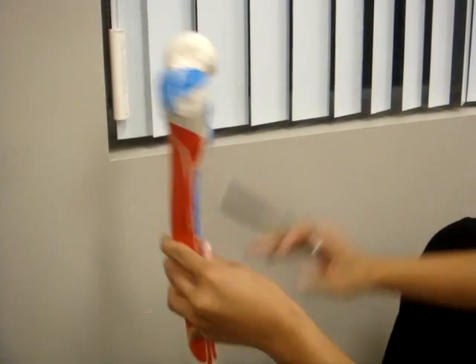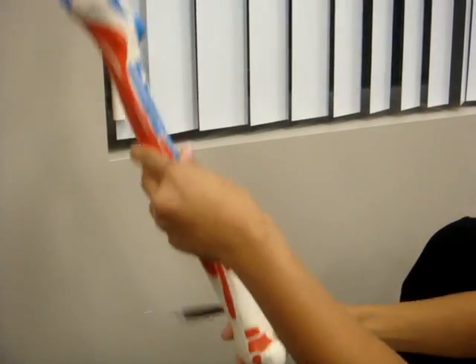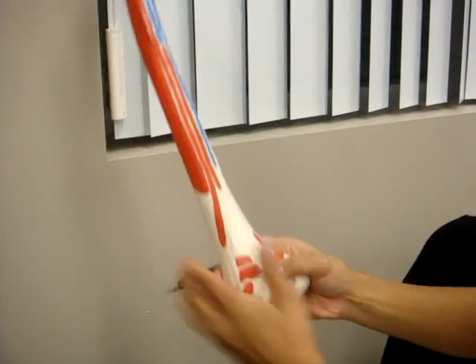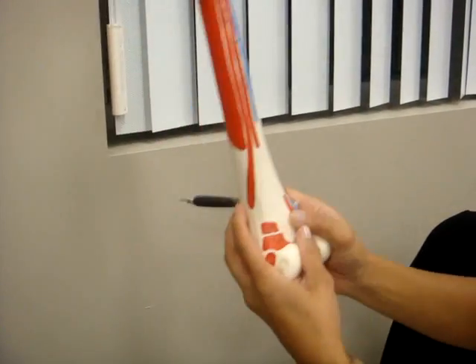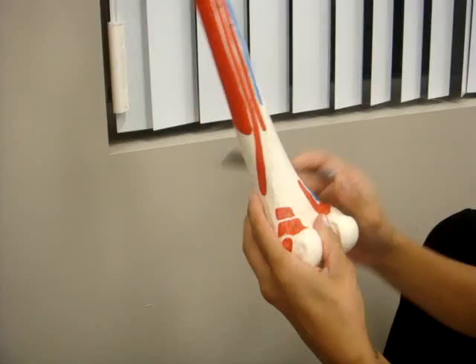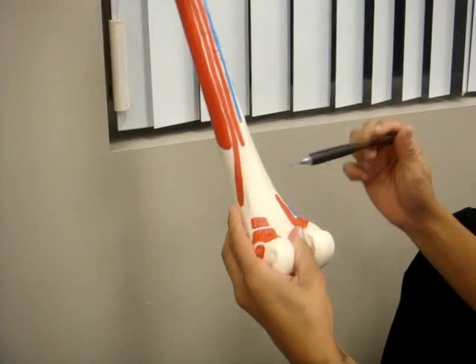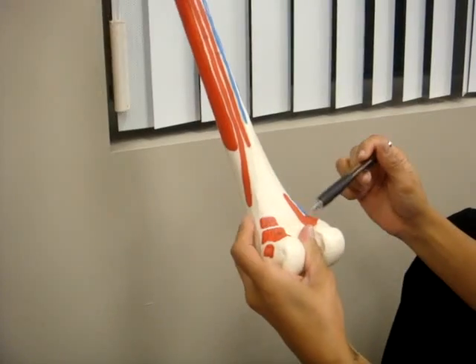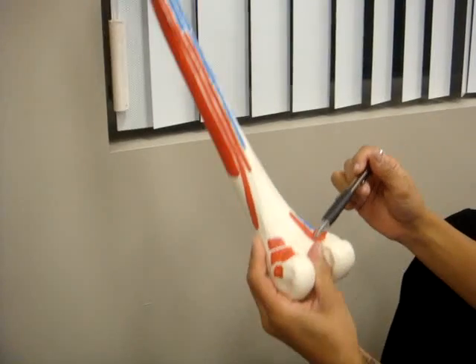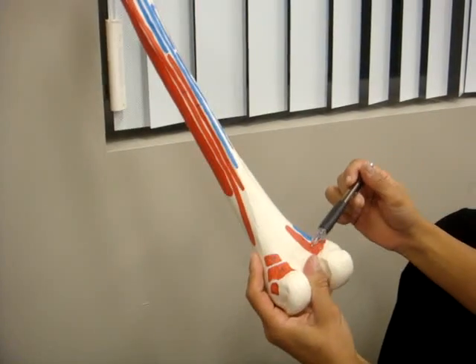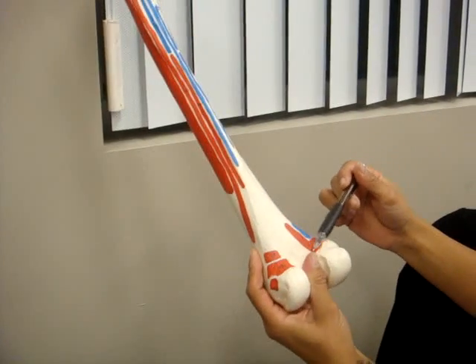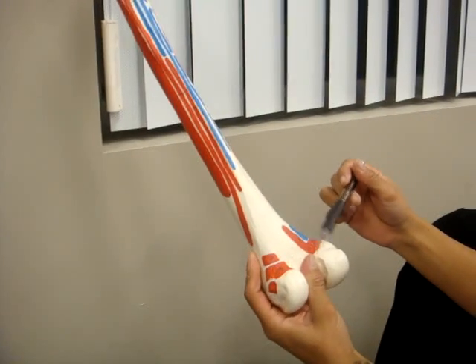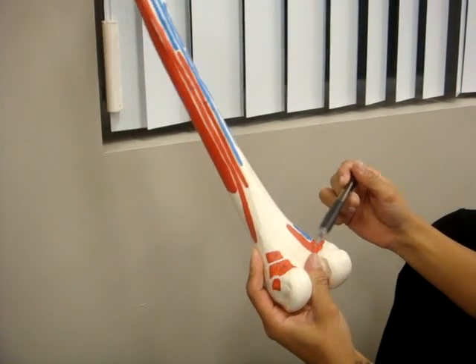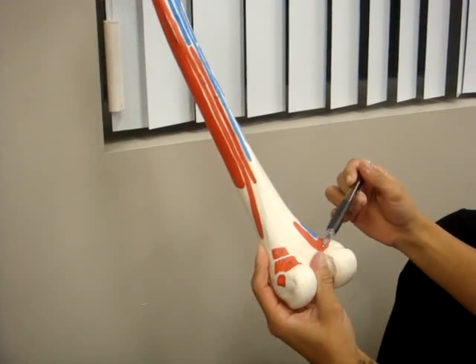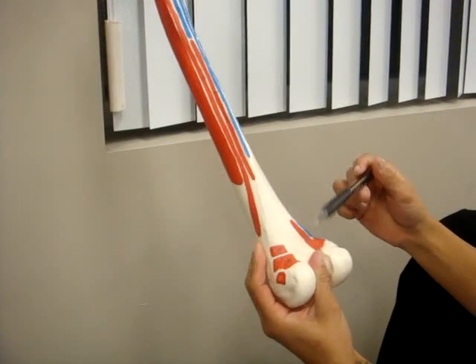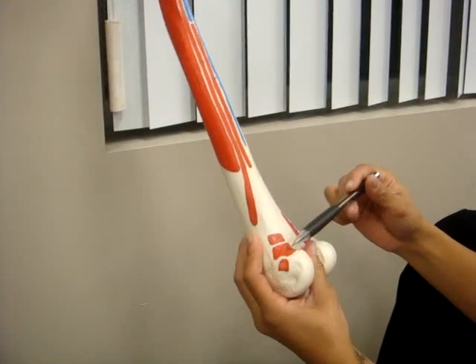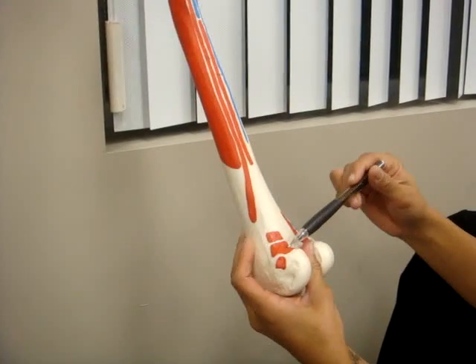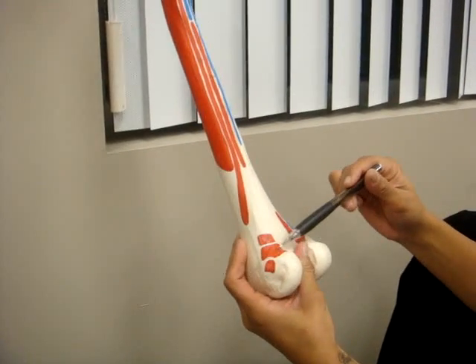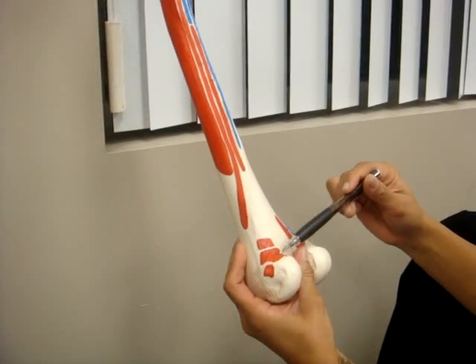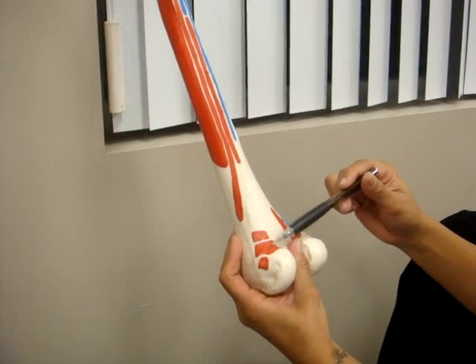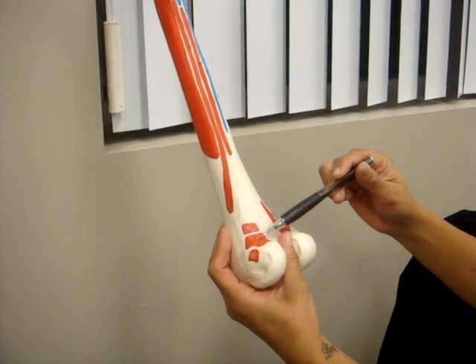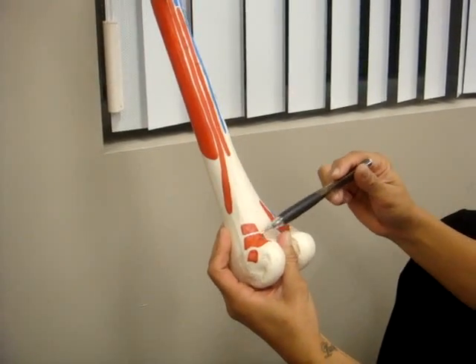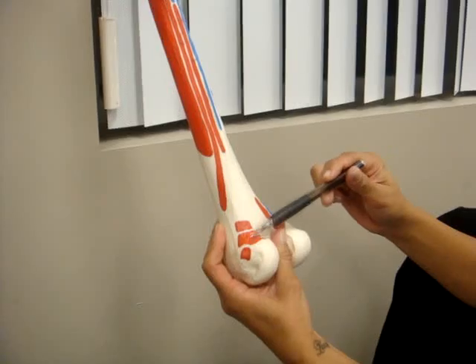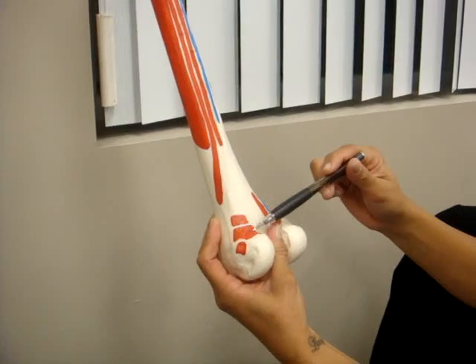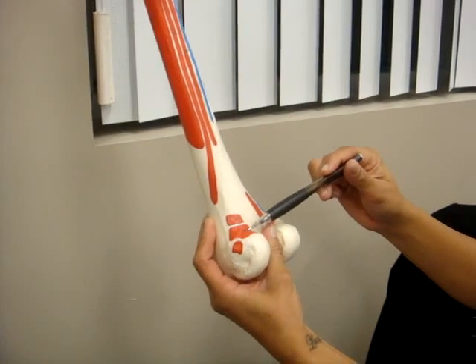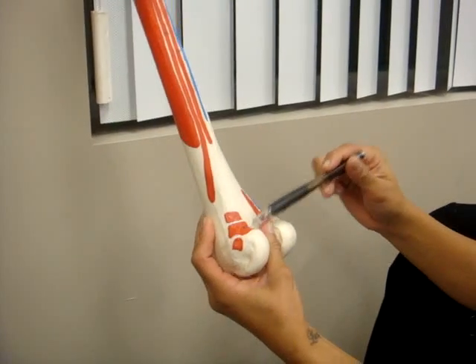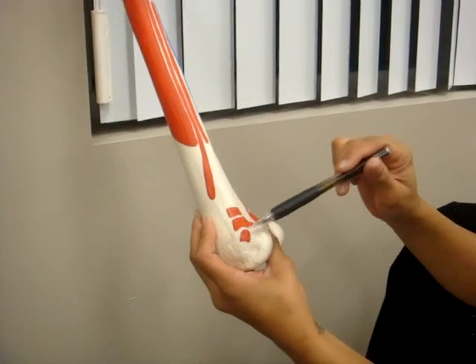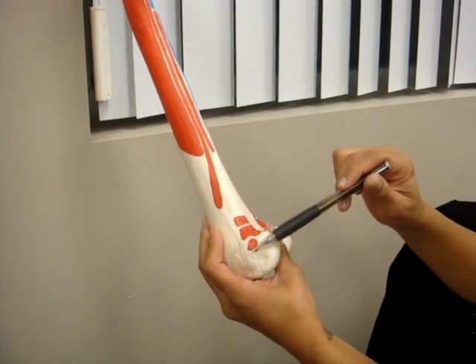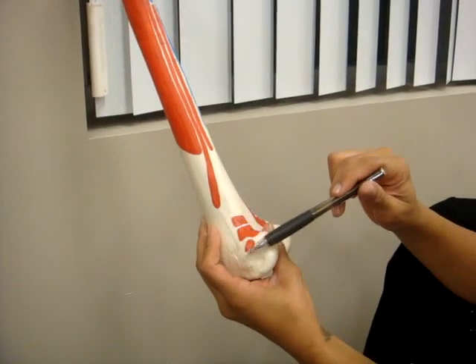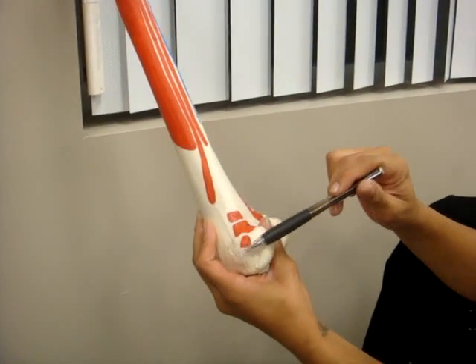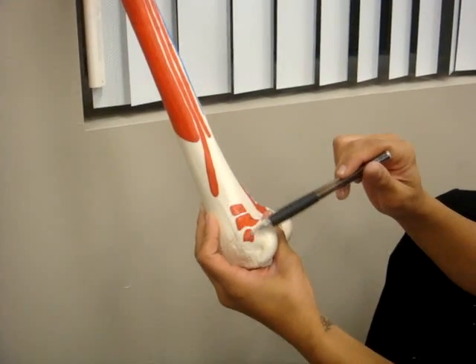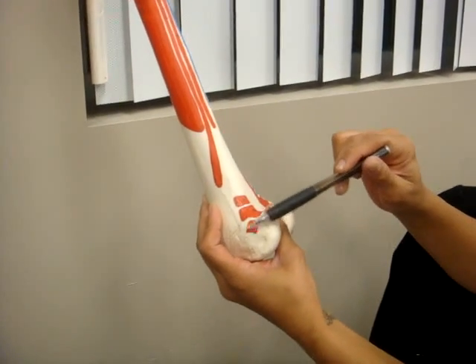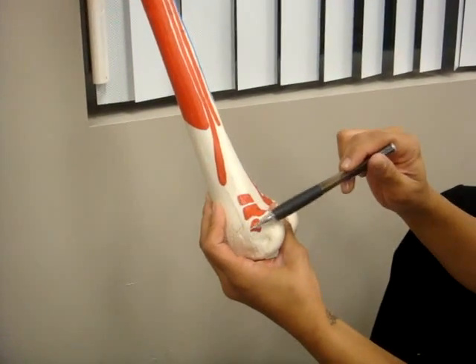This is the medial head of the gastrocnemius. And this is the lateral head of the gastrocnemius. And this is the popliteus.